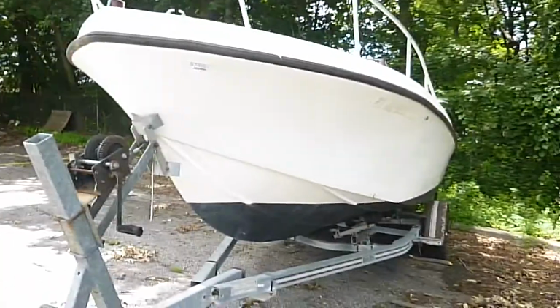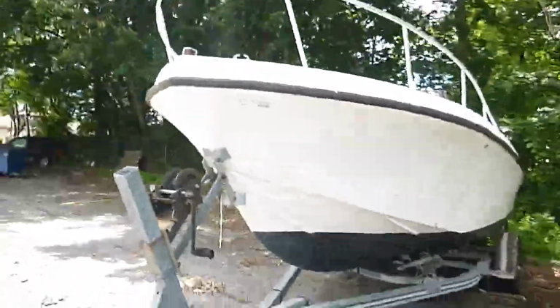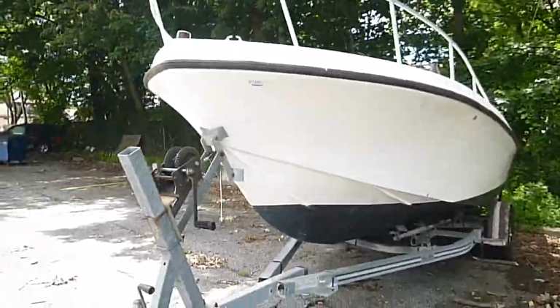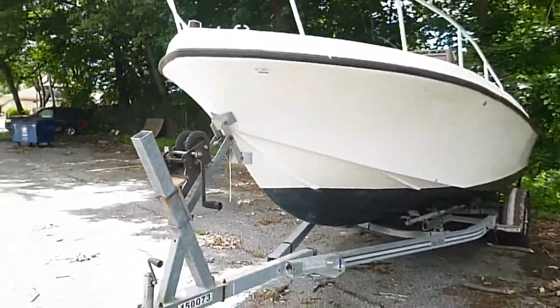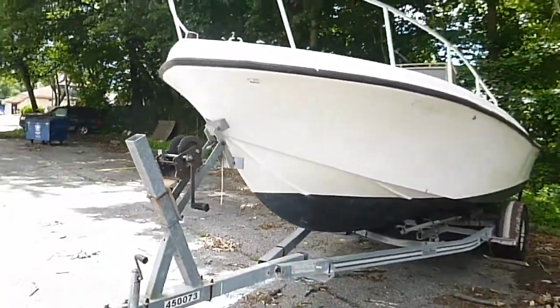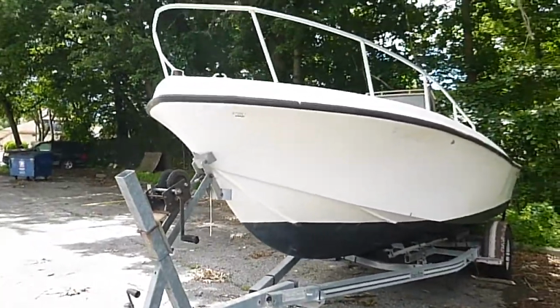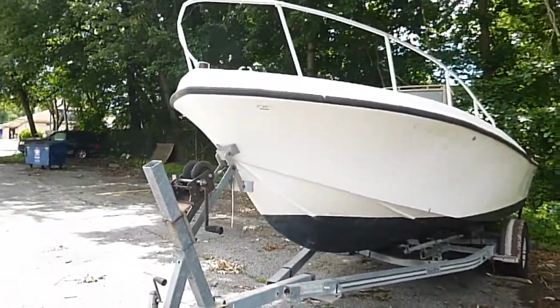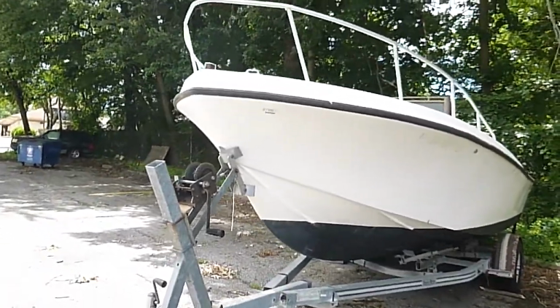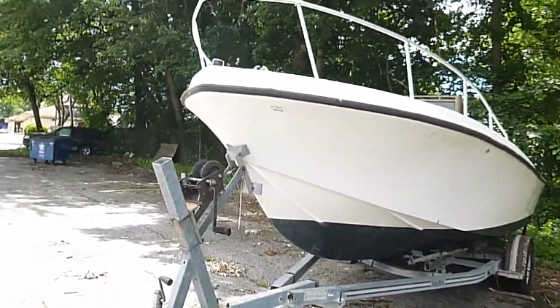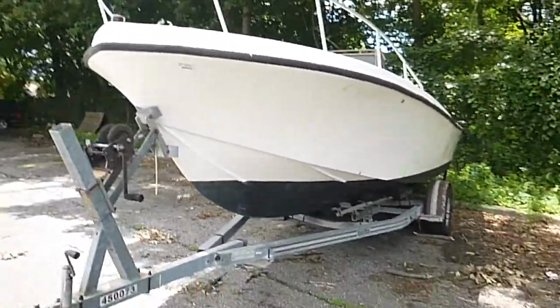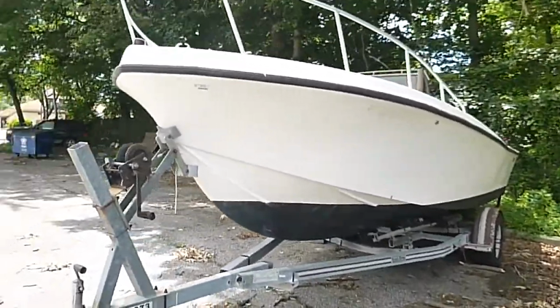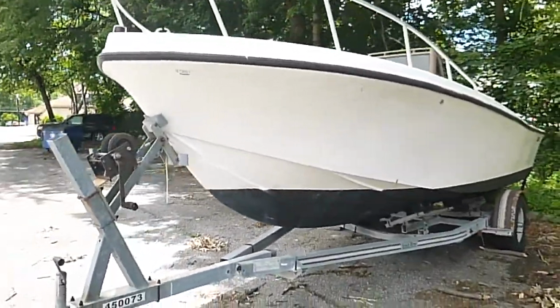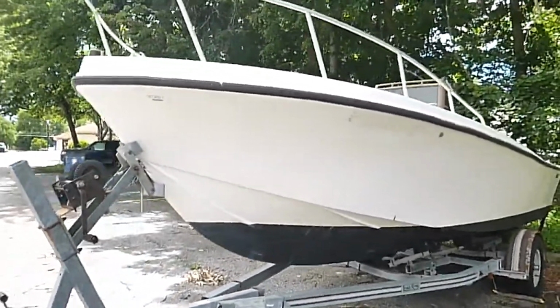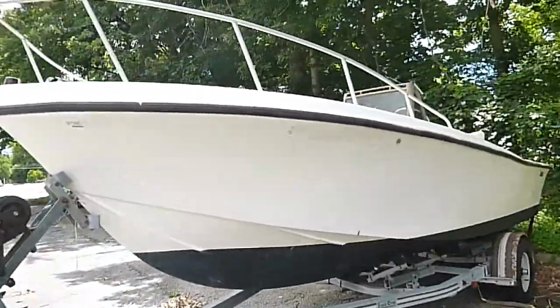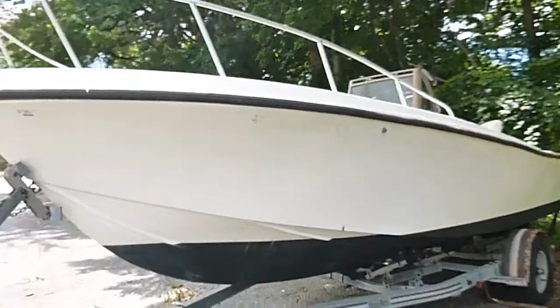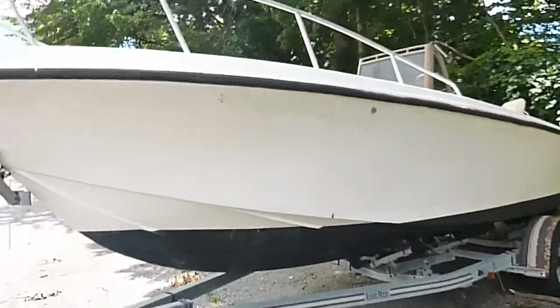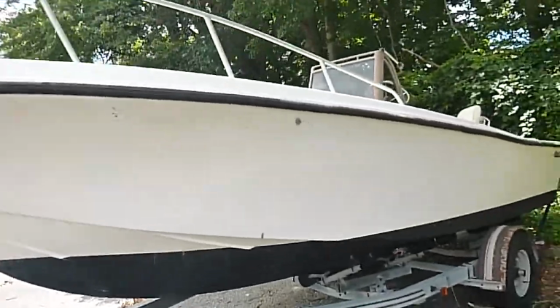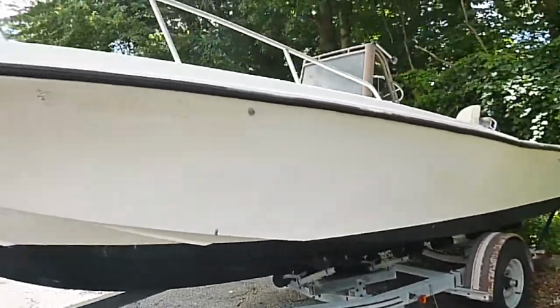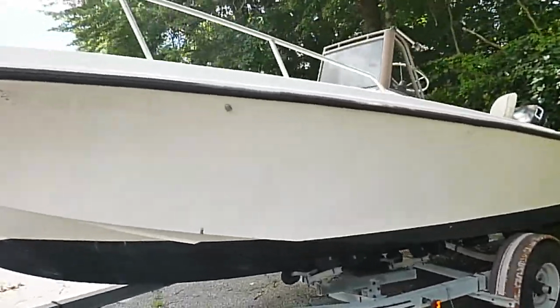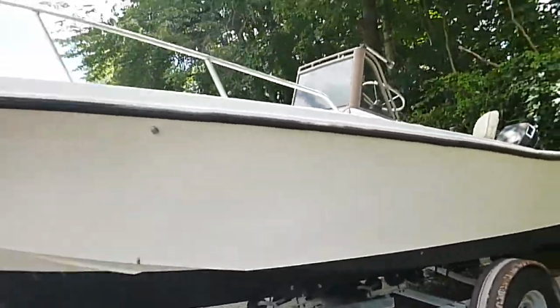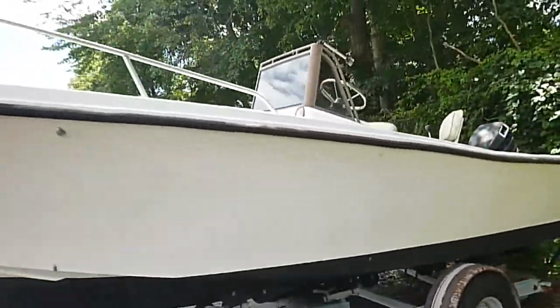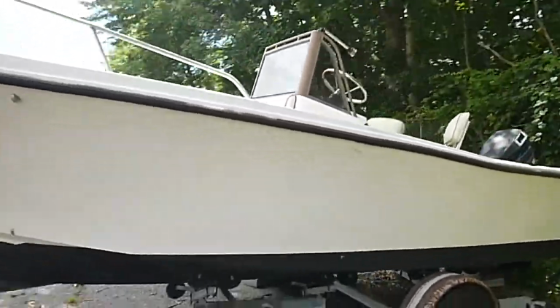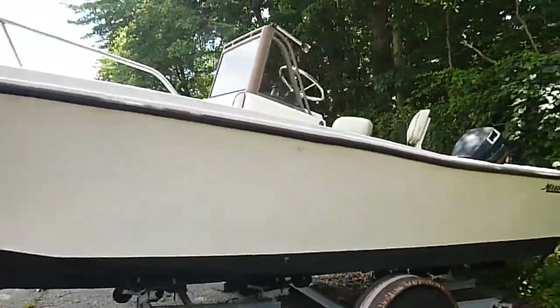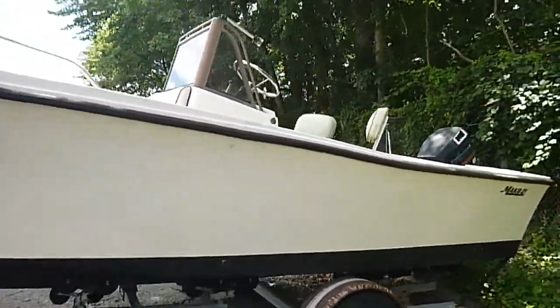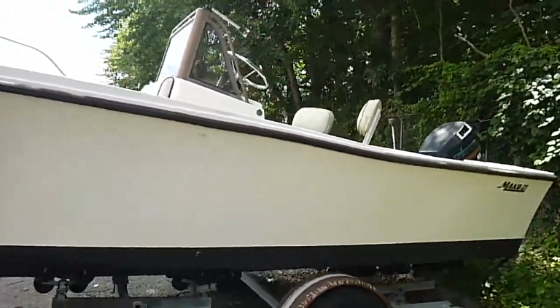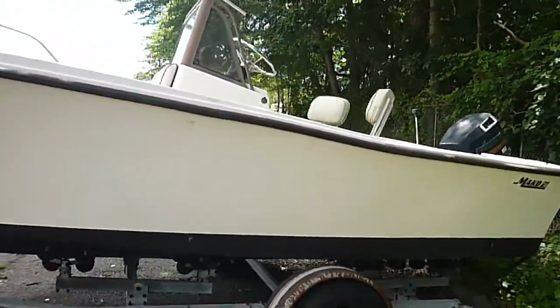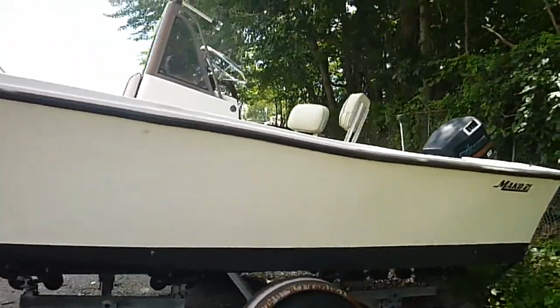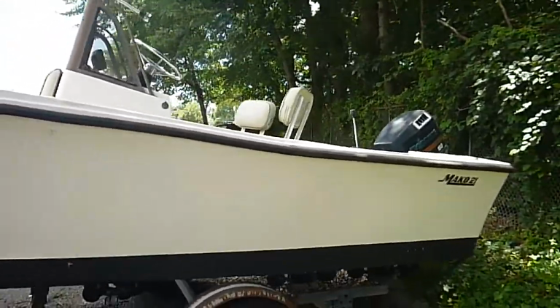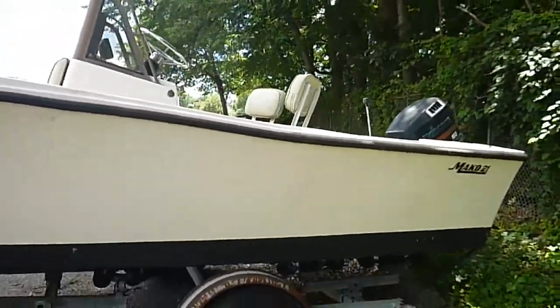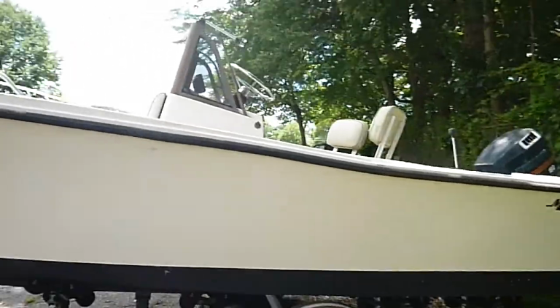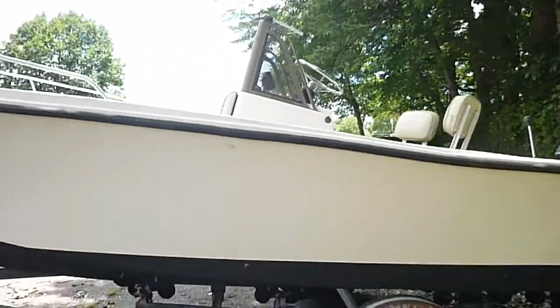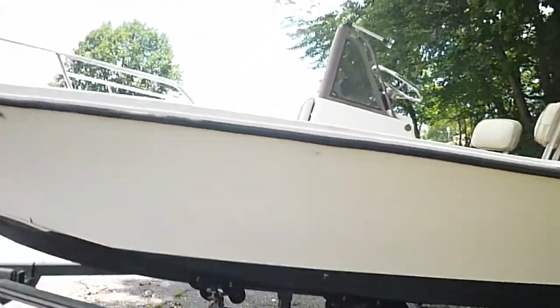Here we're looking at a 1984 21-foot Mako — great hull. It has a 150 horsepower Evinrude motor on the back, believed to be the same year.